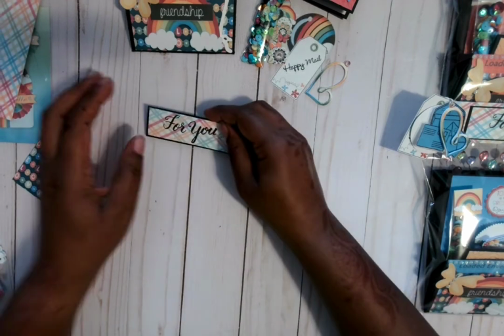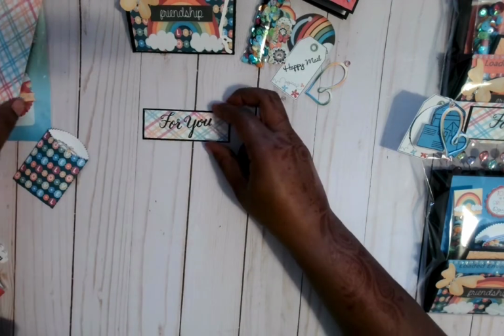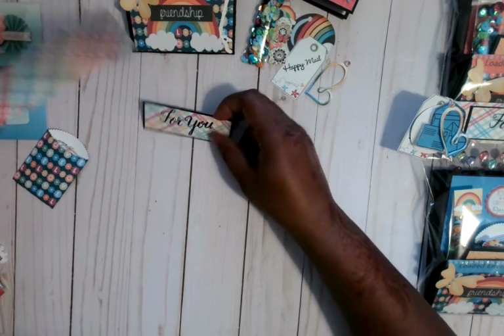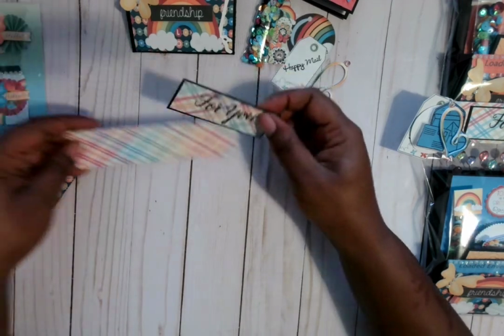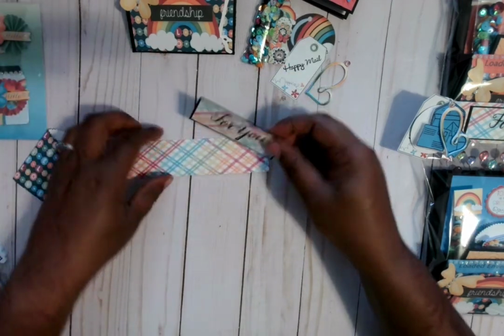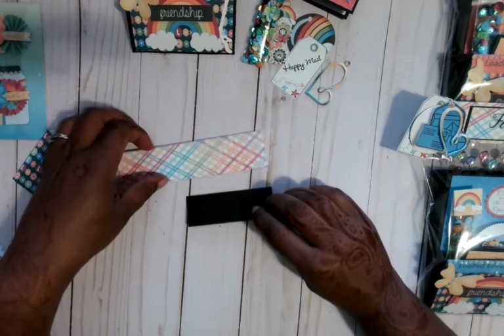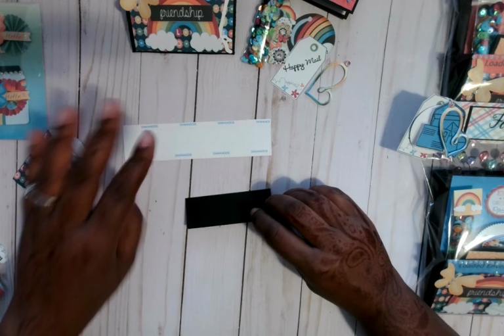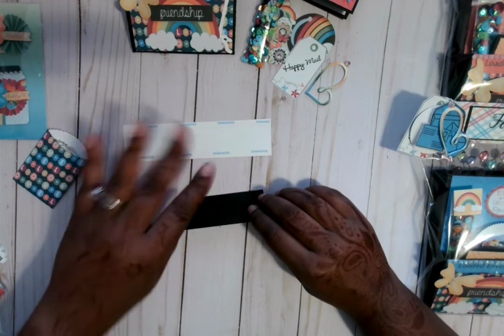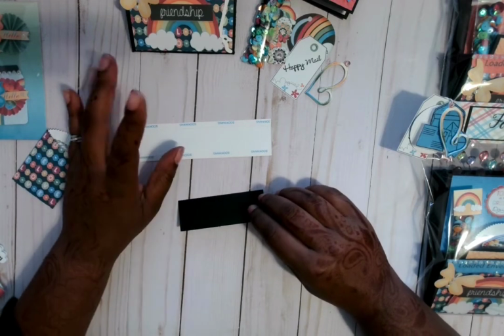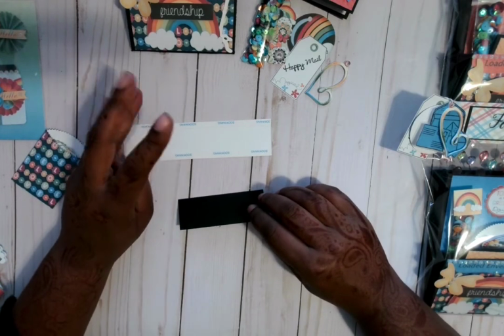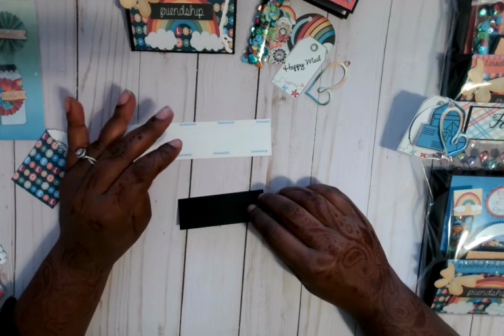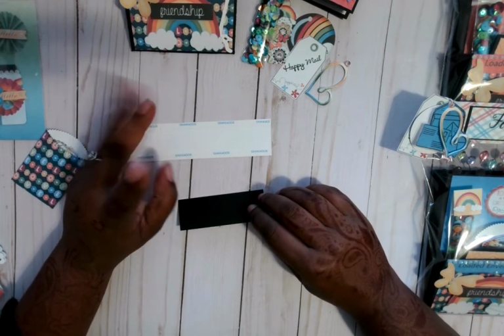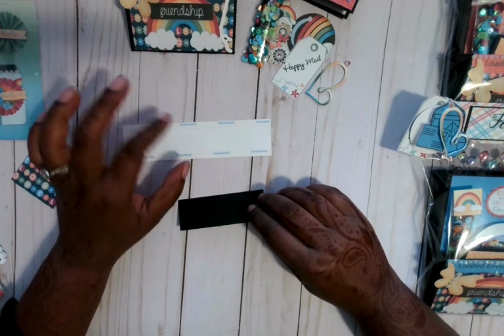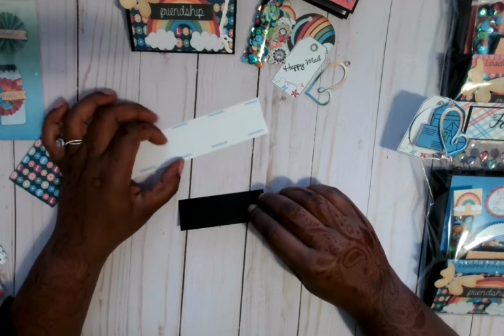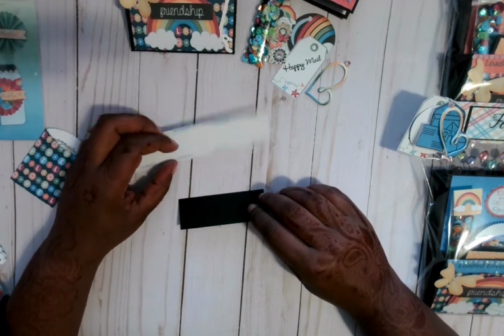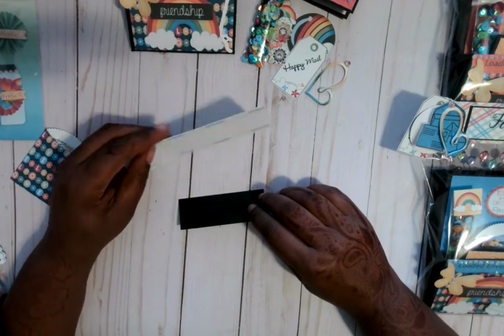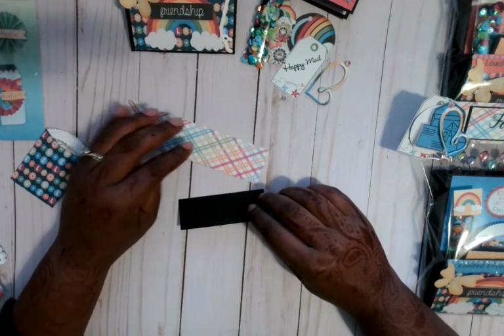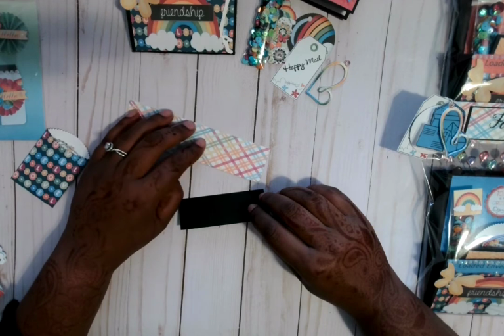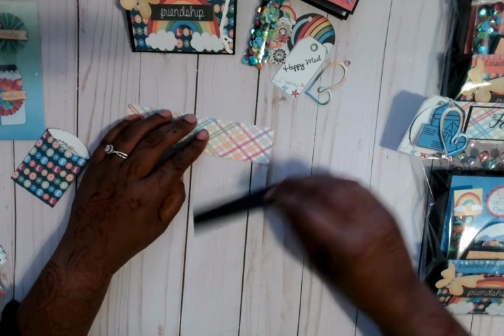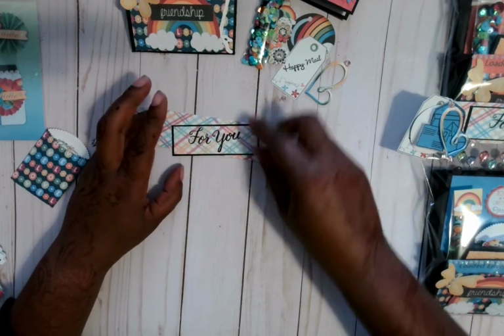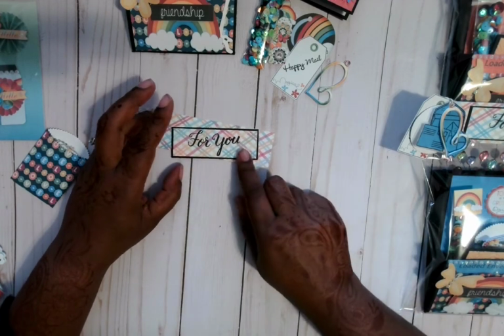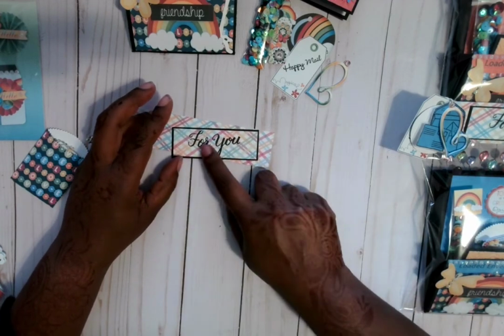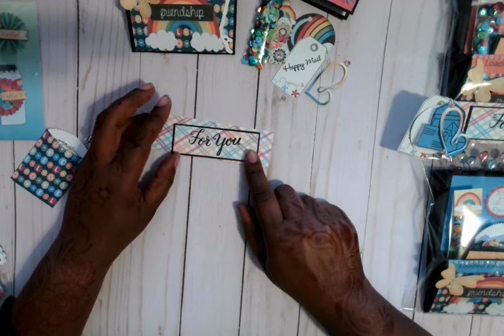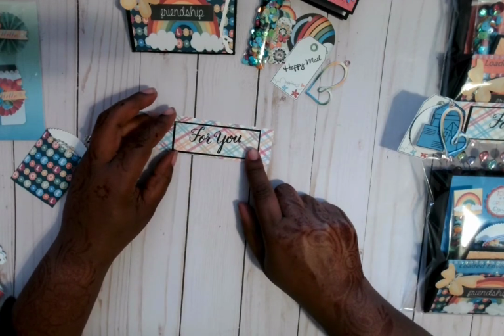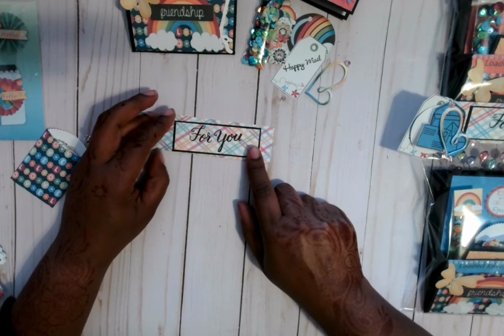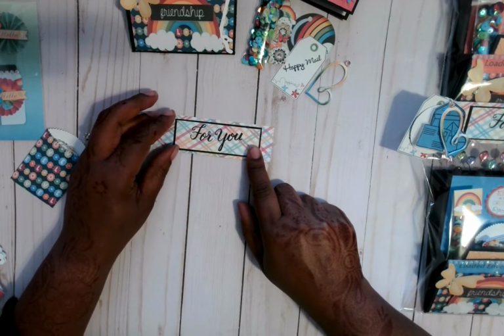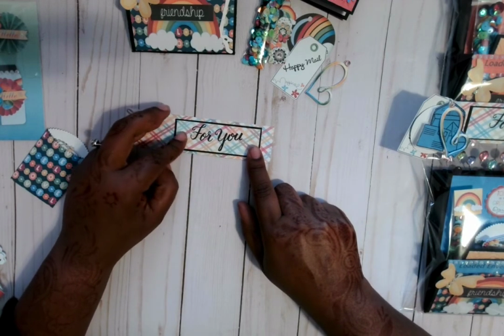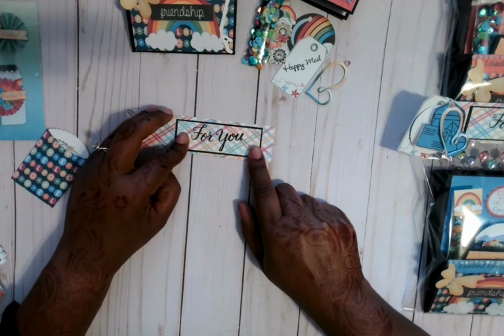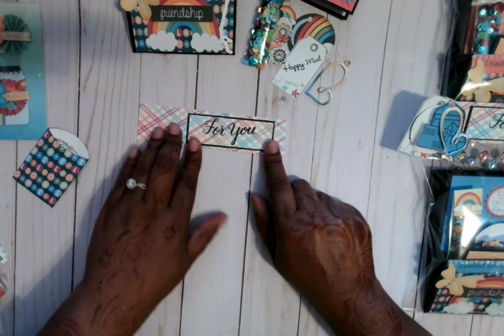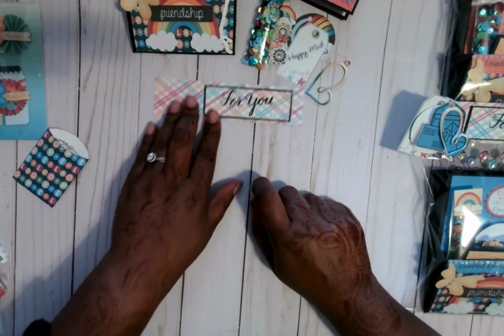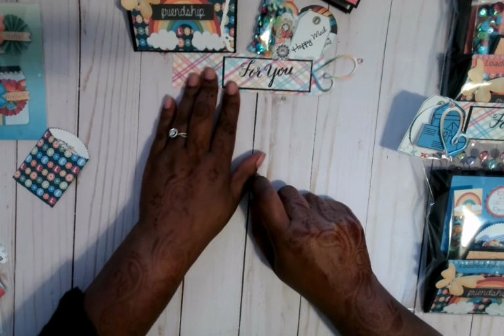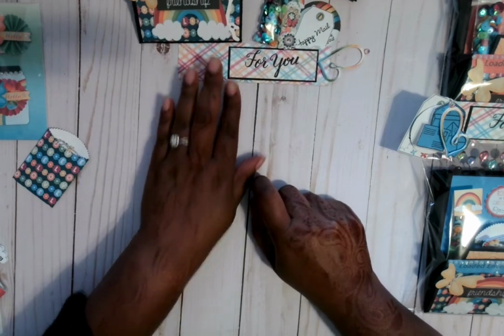I just used my scraps because I didn't want to put out a whole other sheet of paper. This is what's going to go on the outside of the bag, and that's where I stamped 'for you' on another scrap piece — it's going to go there. This is the bag topper for the bag.